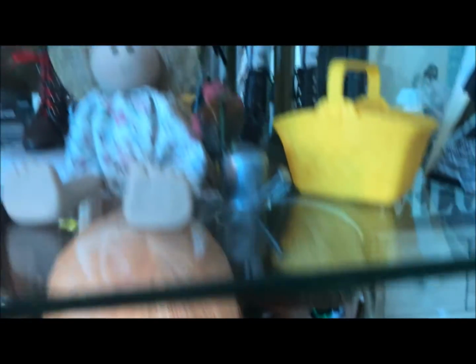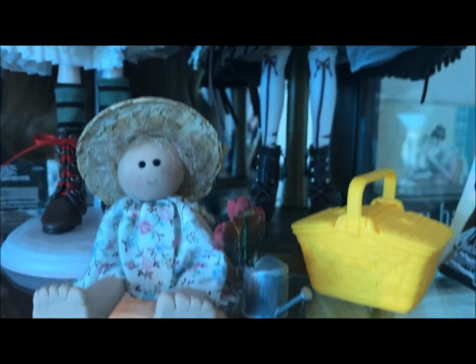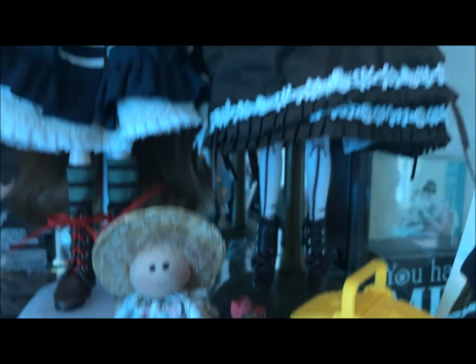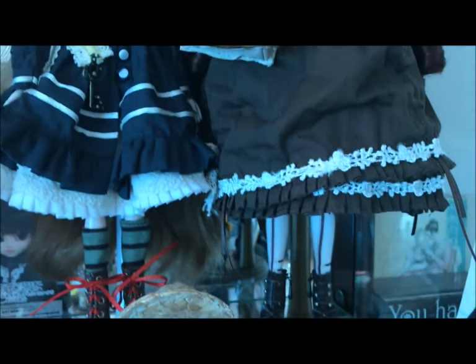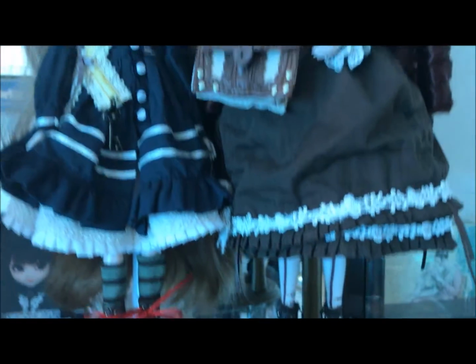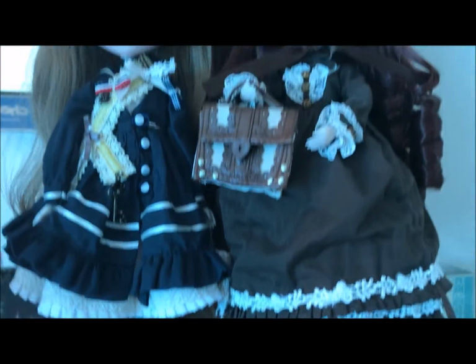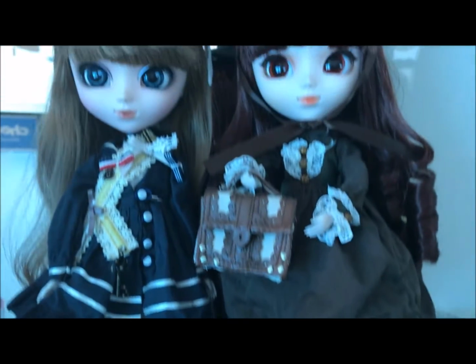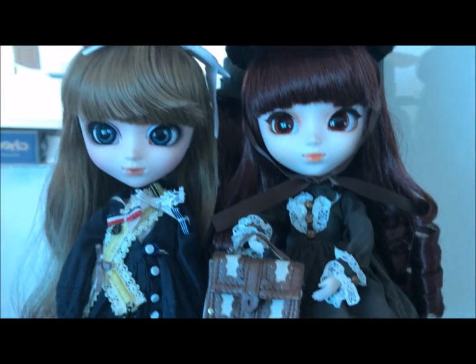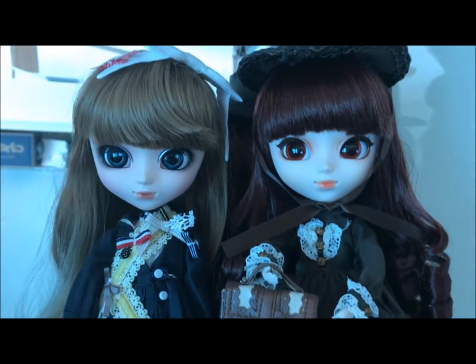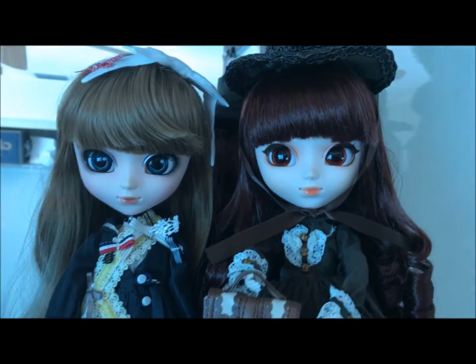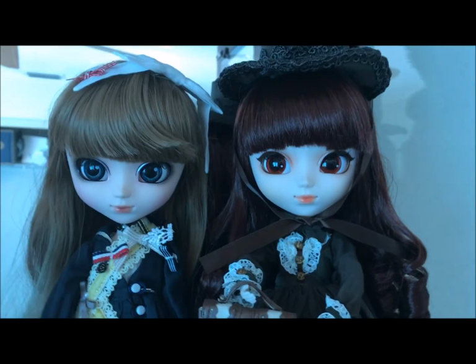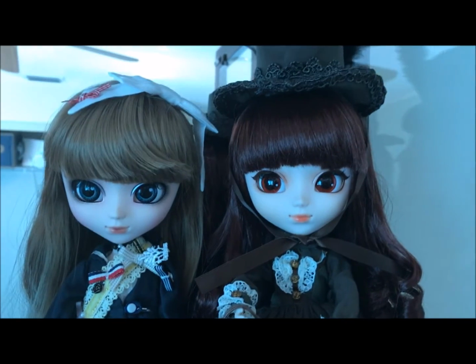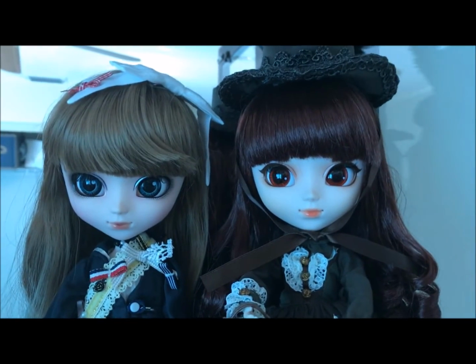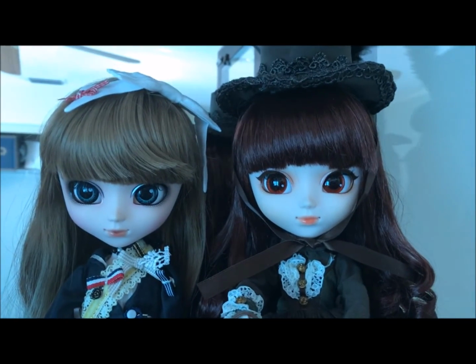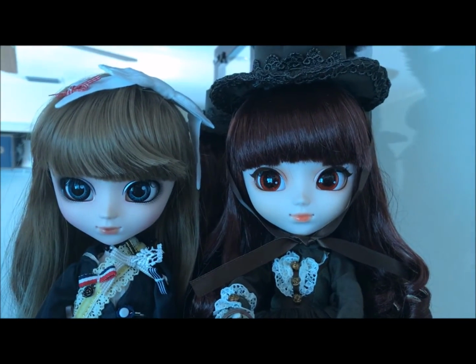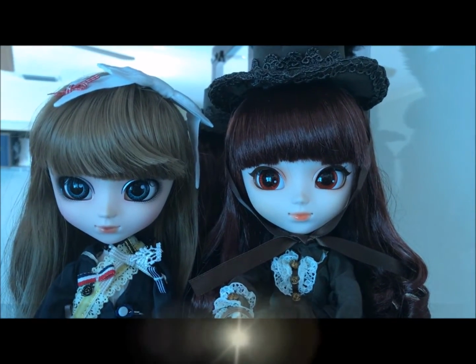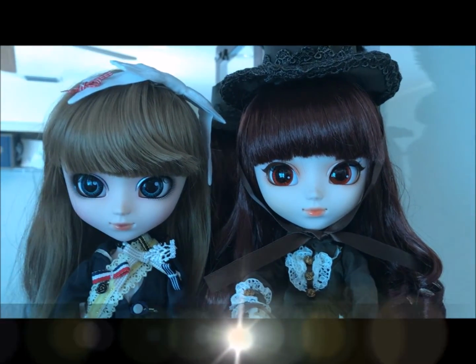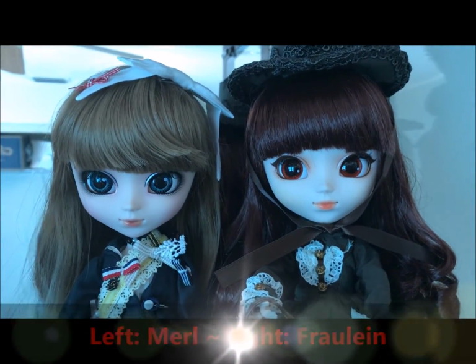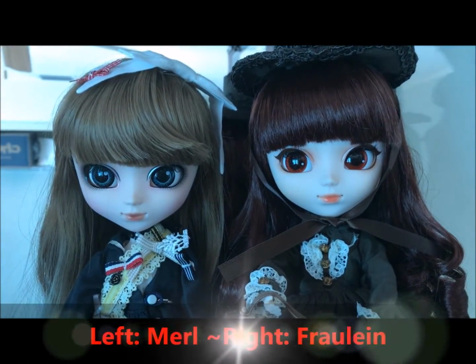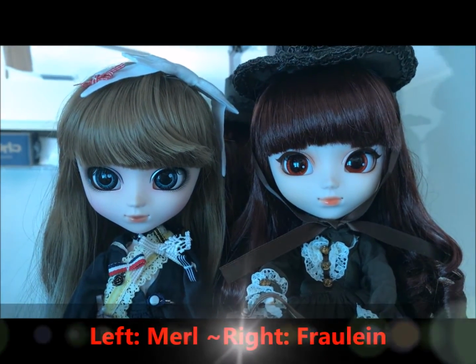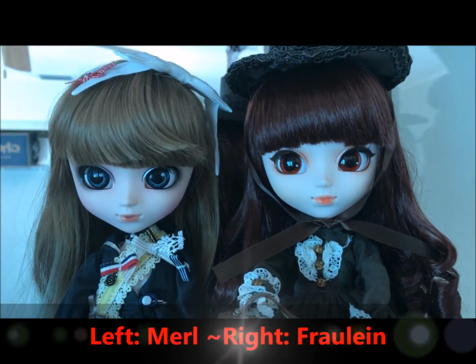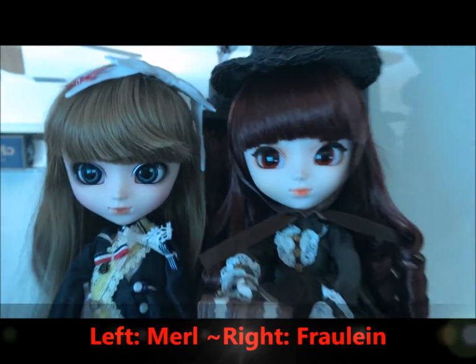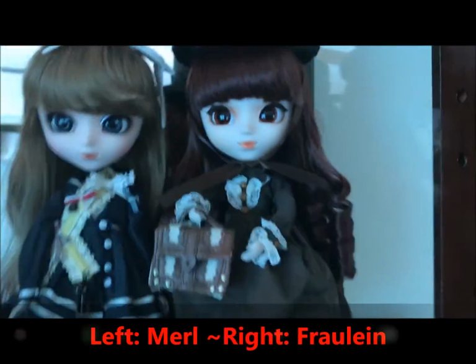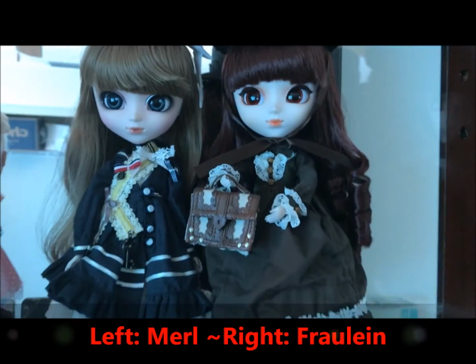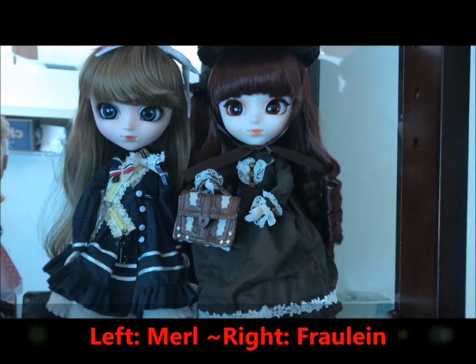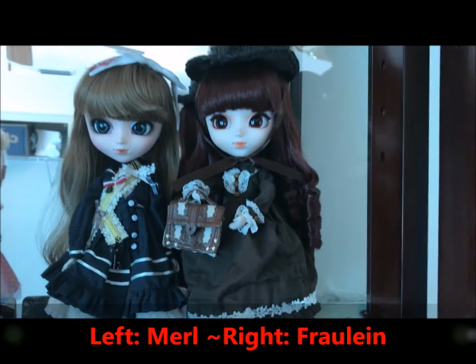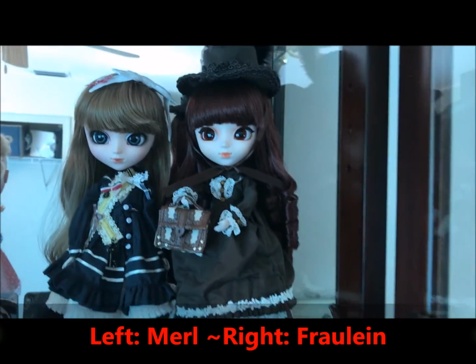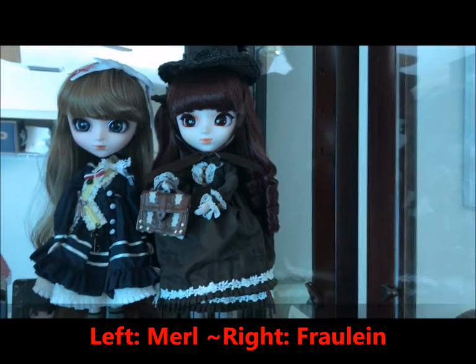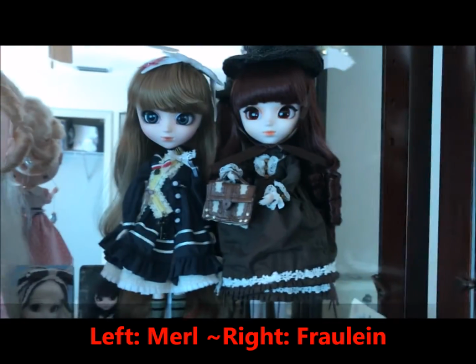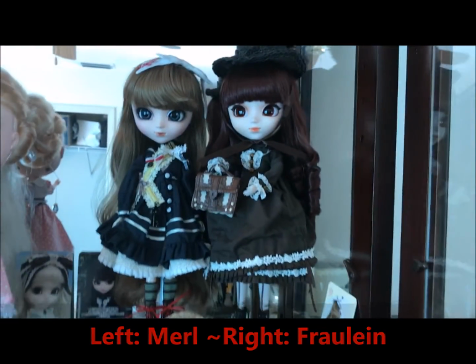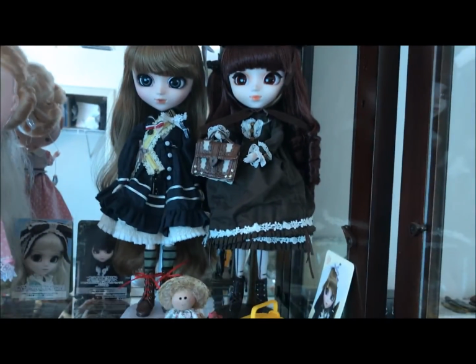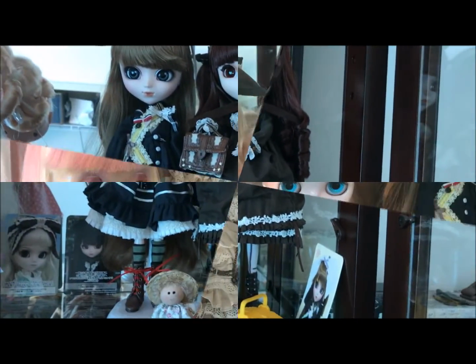Up on this stand or shelf I have Freulein and Merle. I finally realized they look really good together so I moved them together.